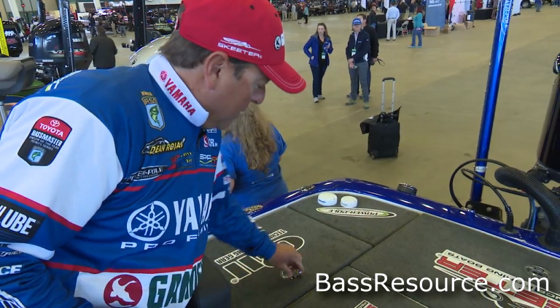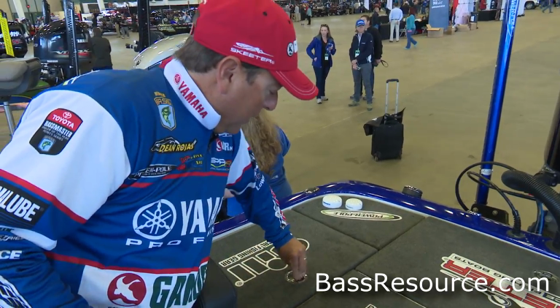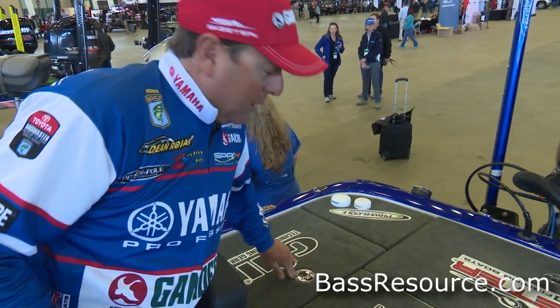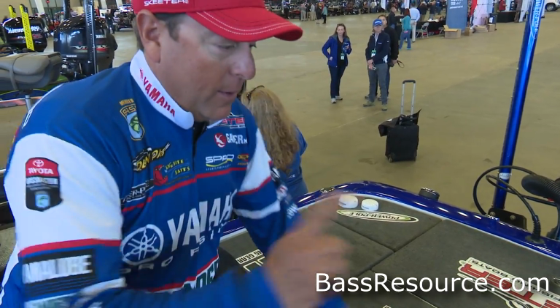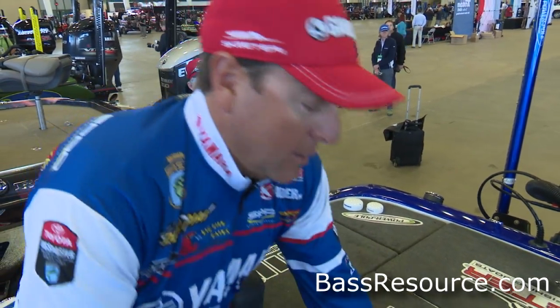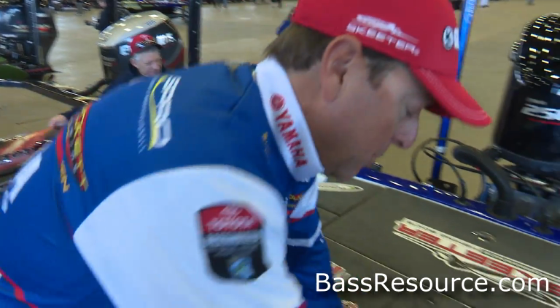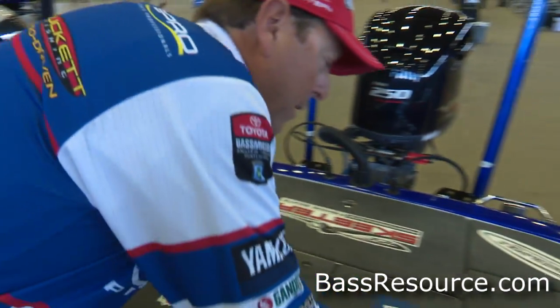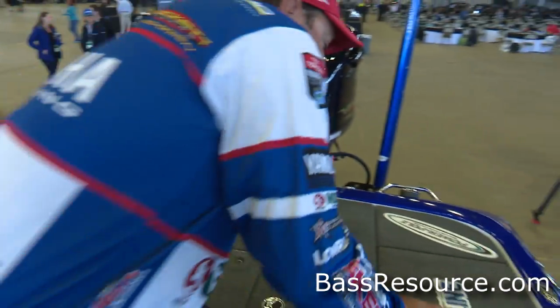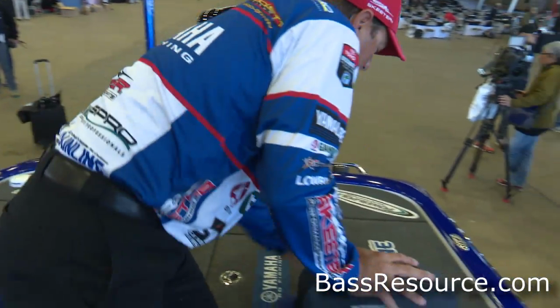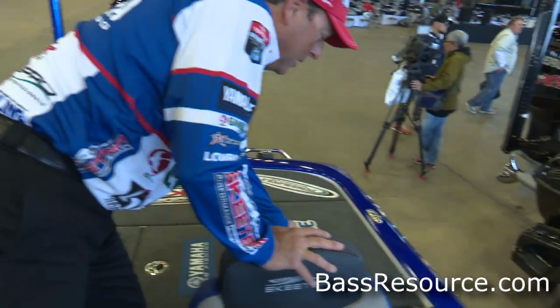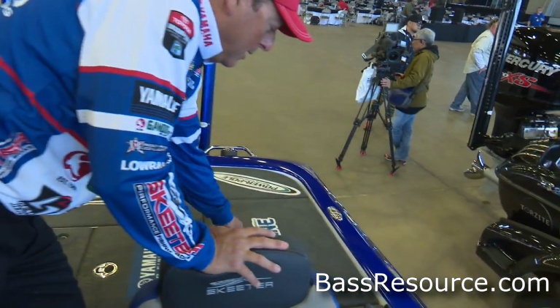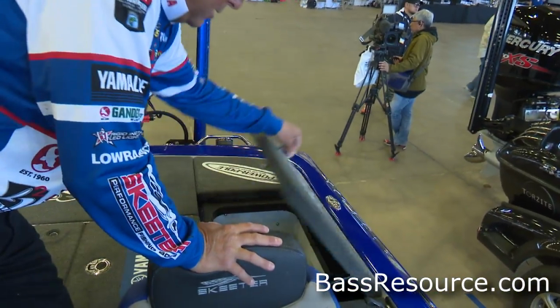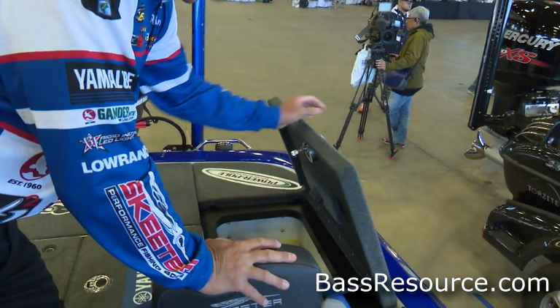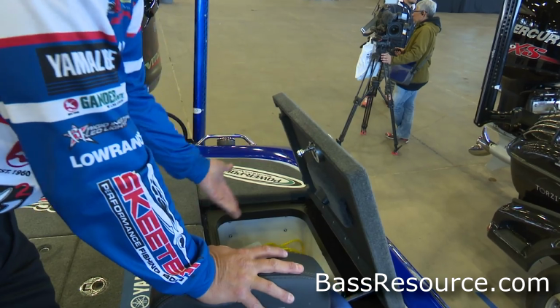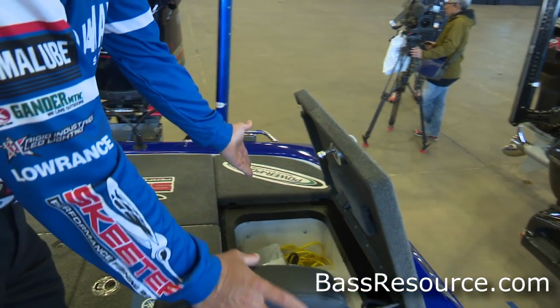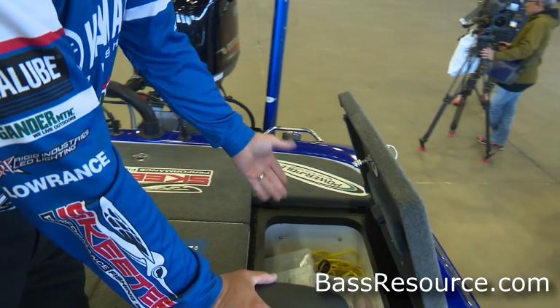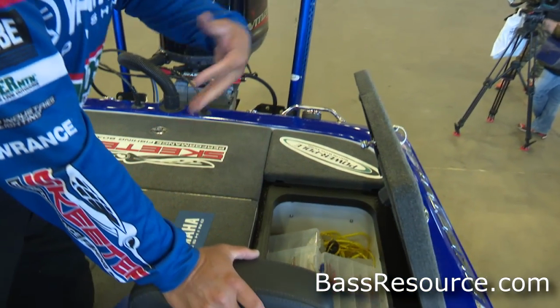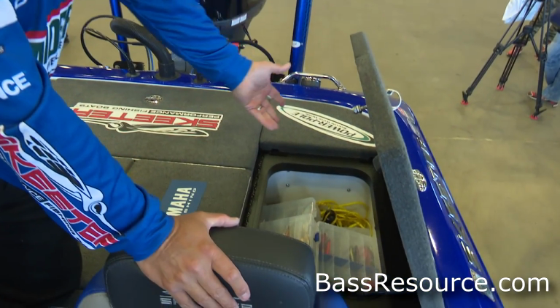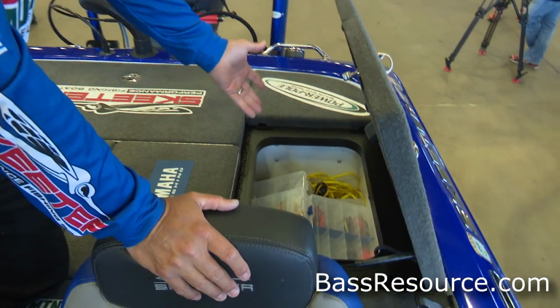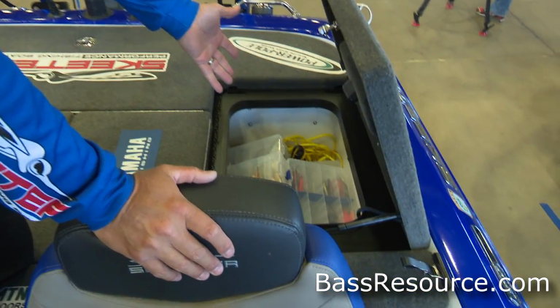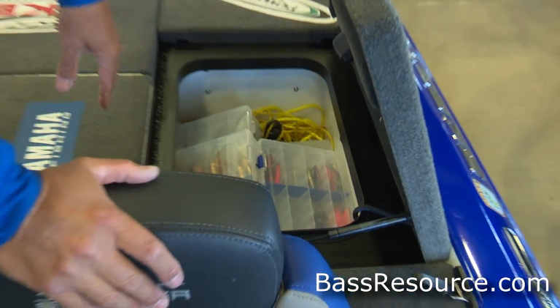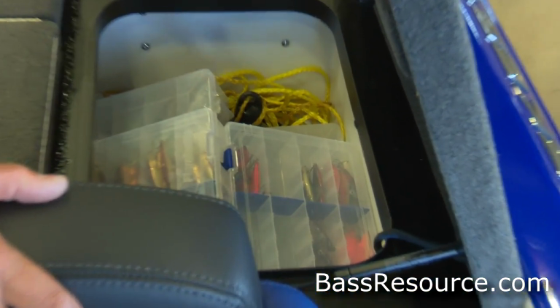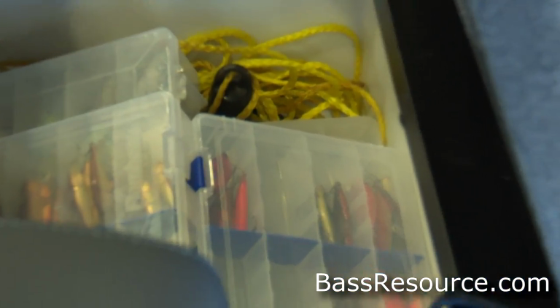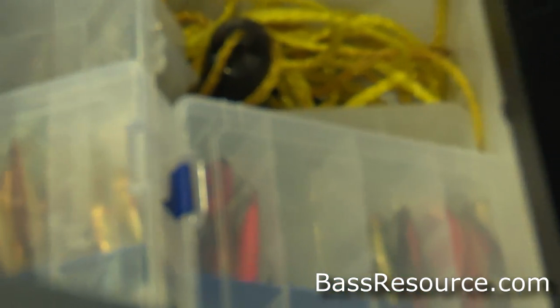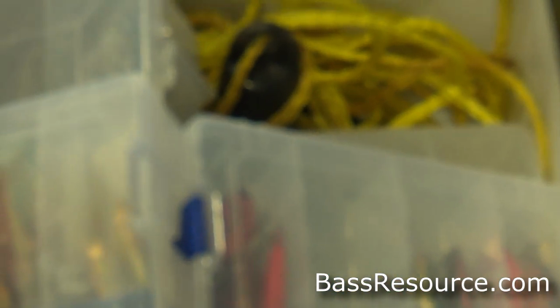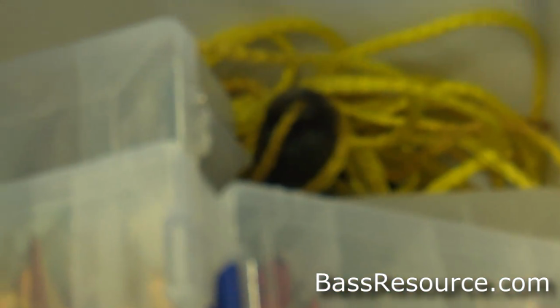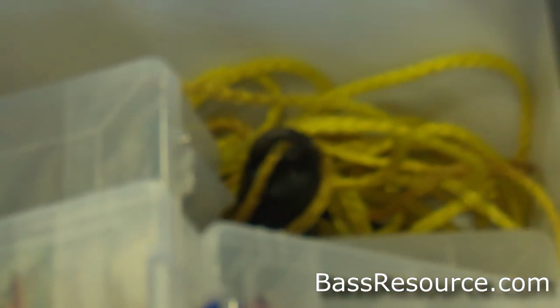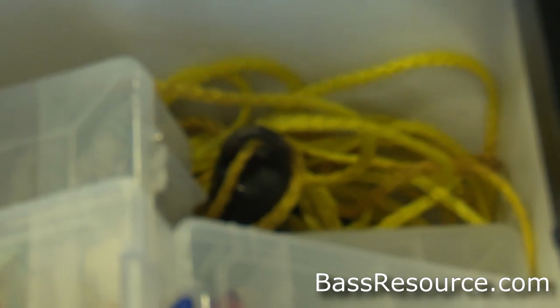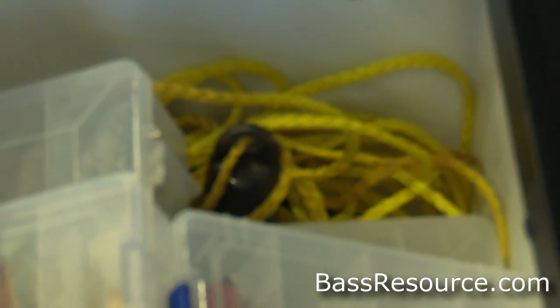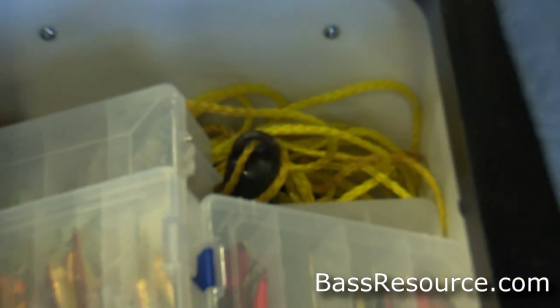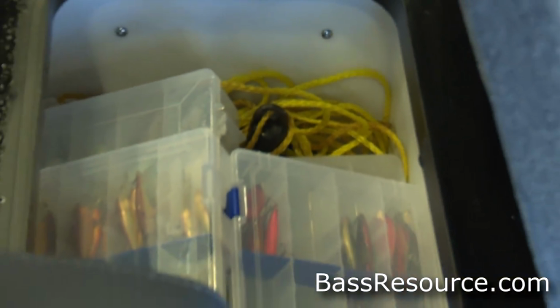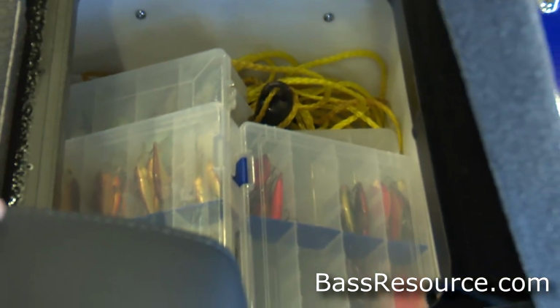My last compartment back here is more of a hodgepodge of safety-ish stuff — anchors, flags, and extra baits that I need for the Classic.